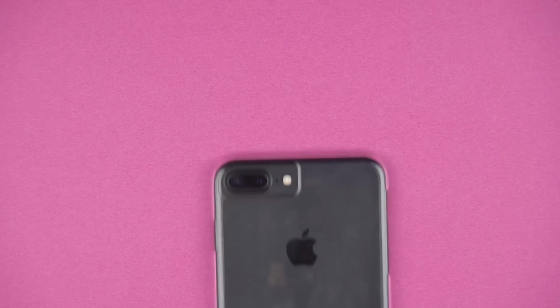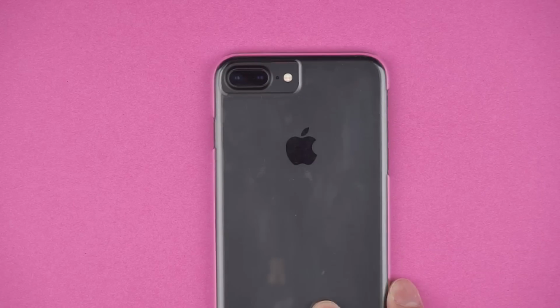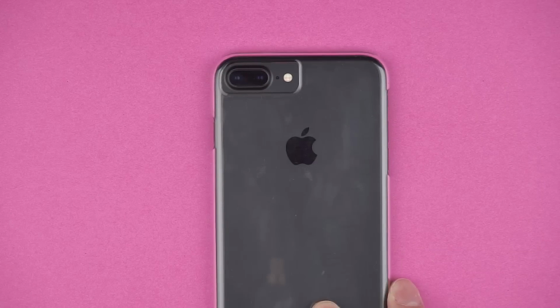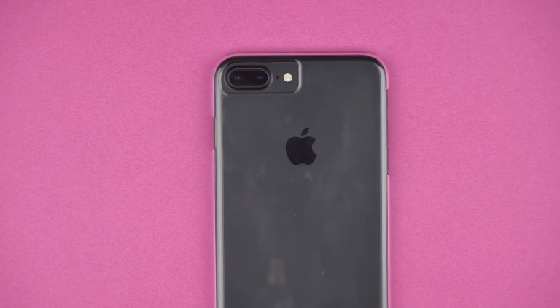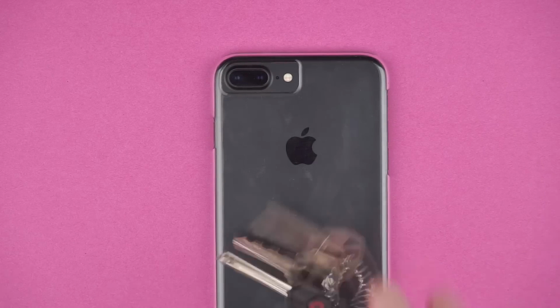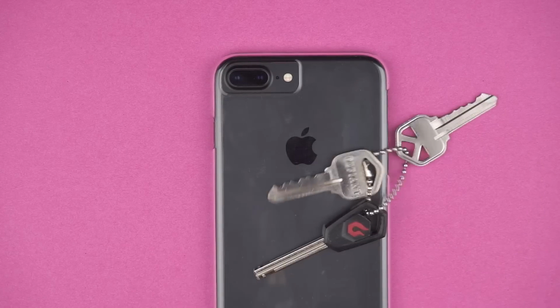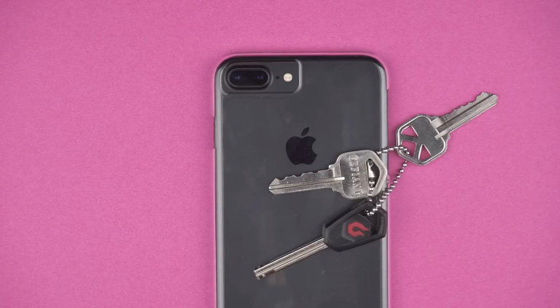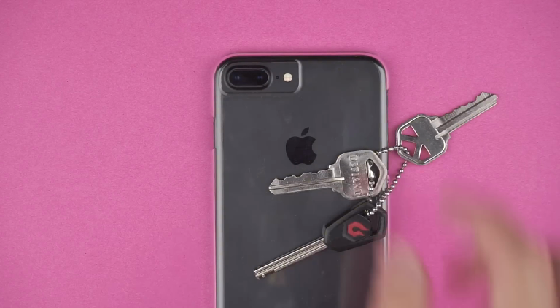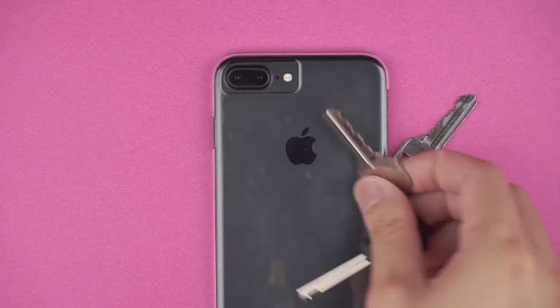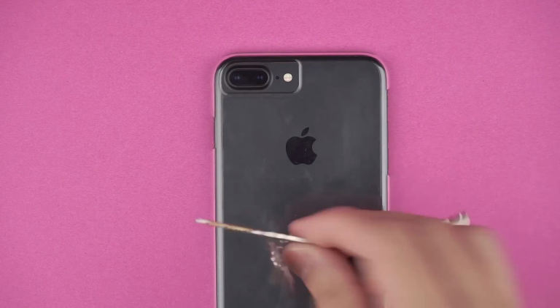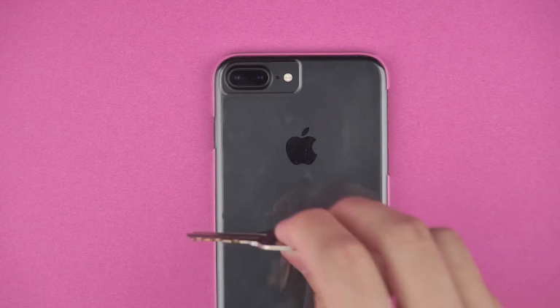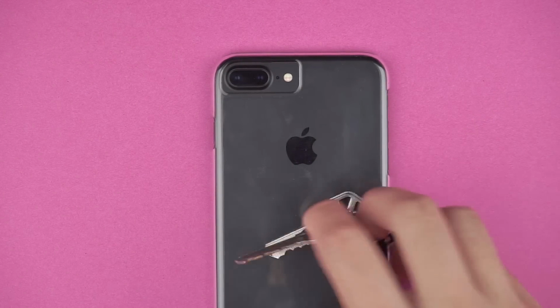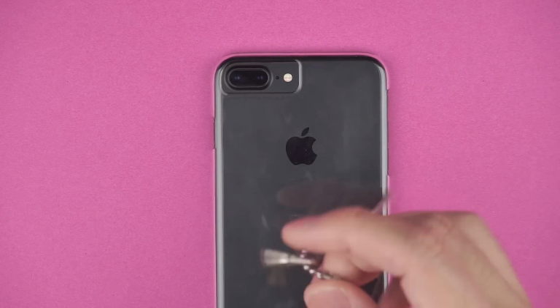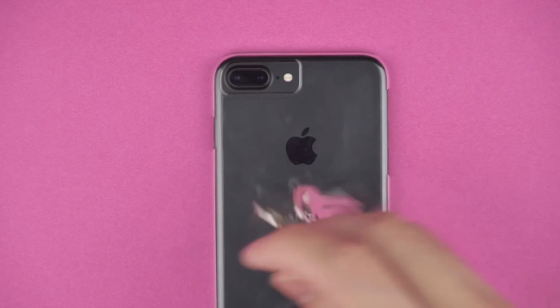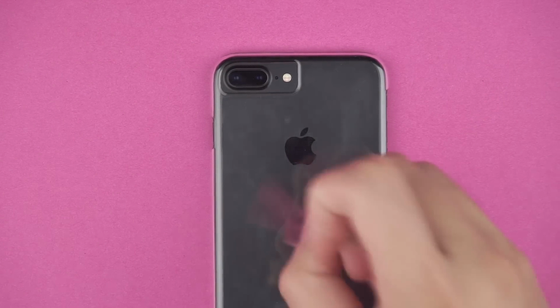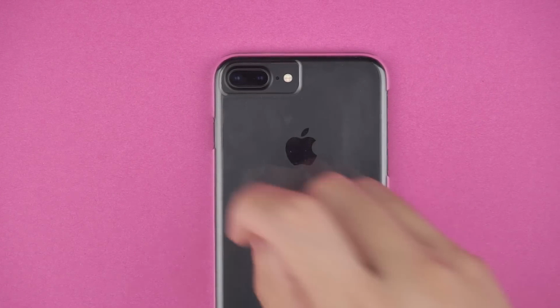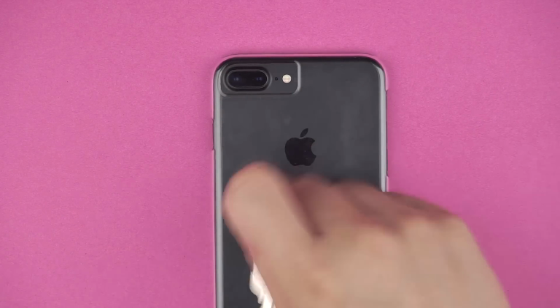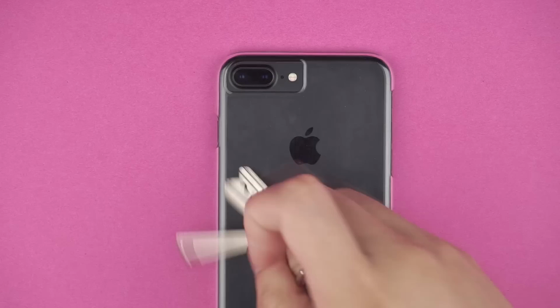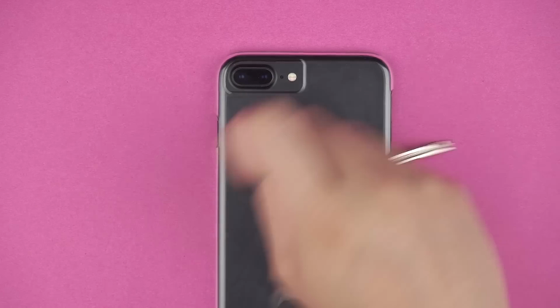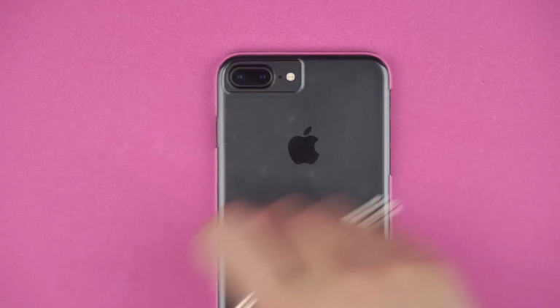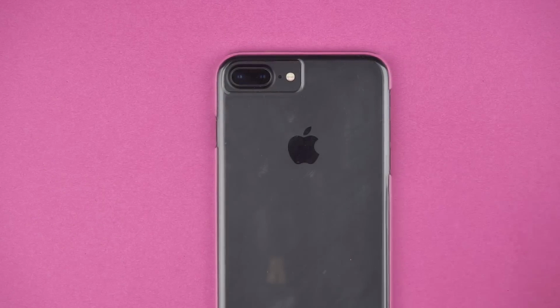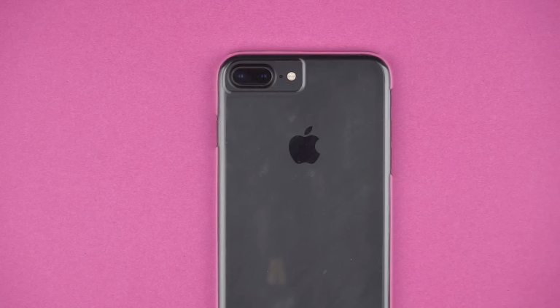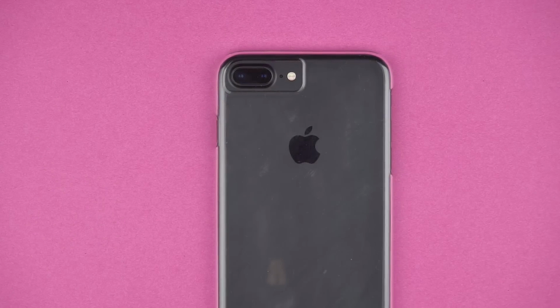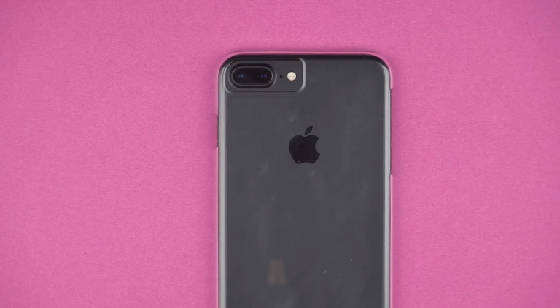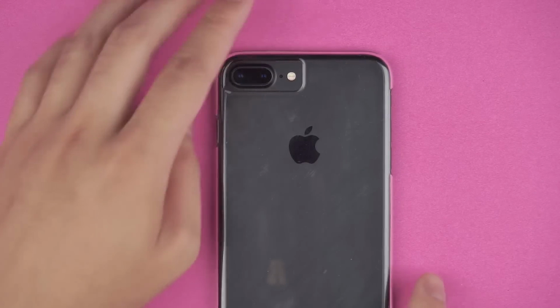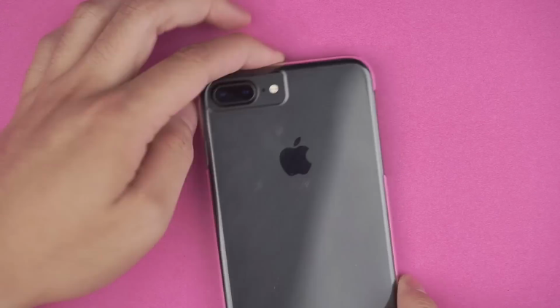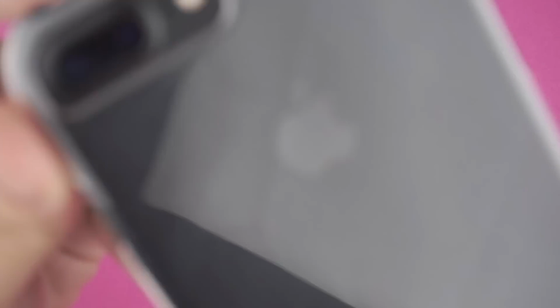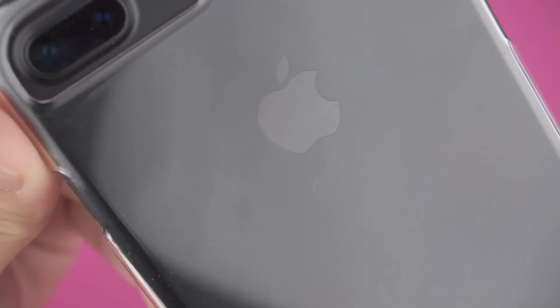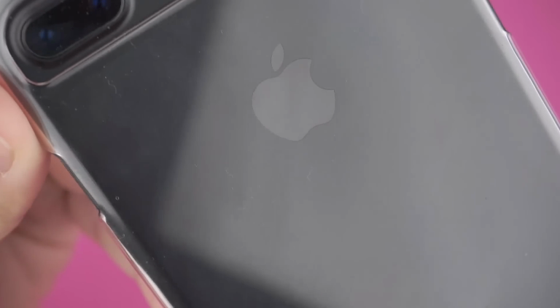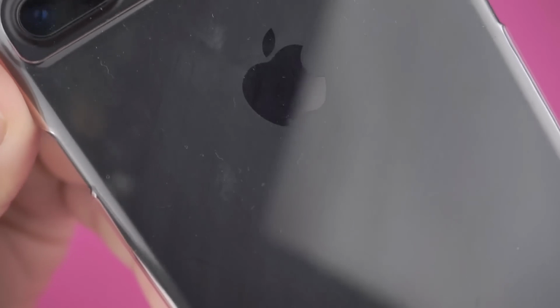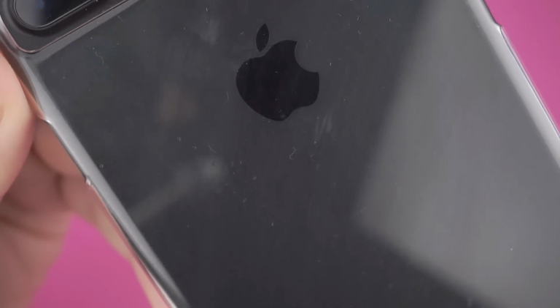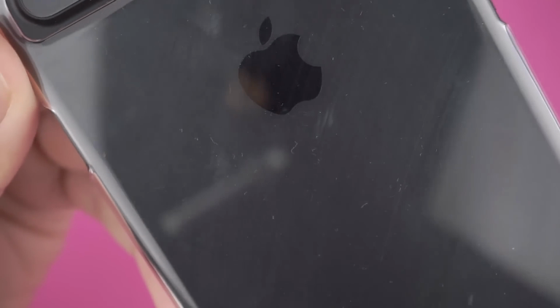TechArmor also claims the plastic is scratch resistant, so let's test it out. It looks like it will scratch up, but nothing that will take away from the look of the case.